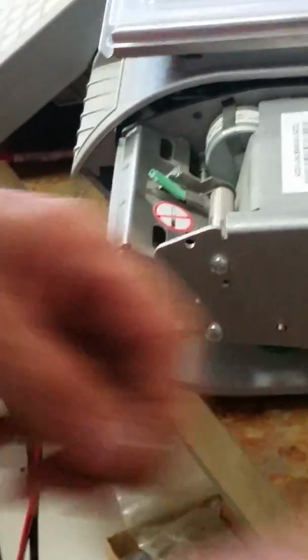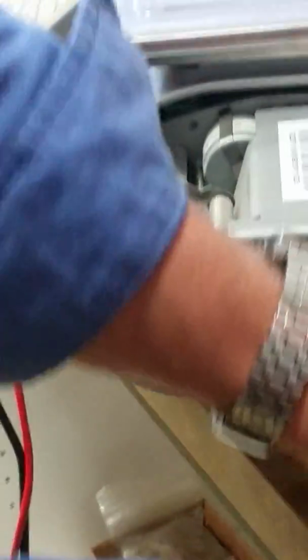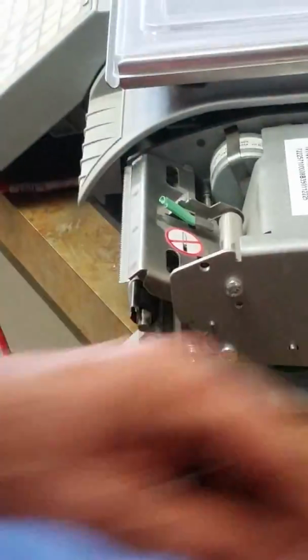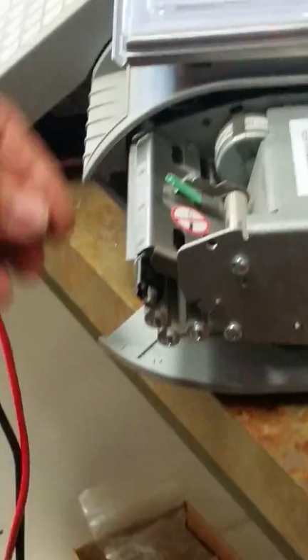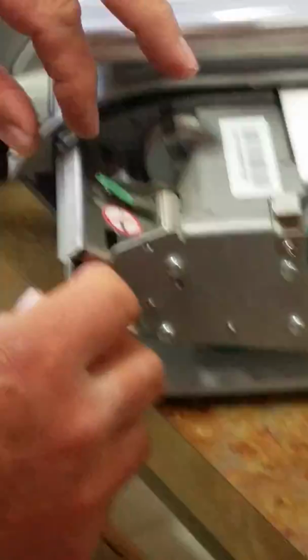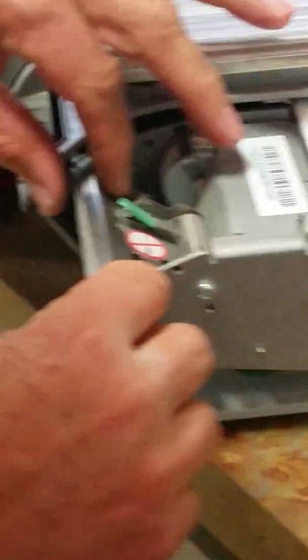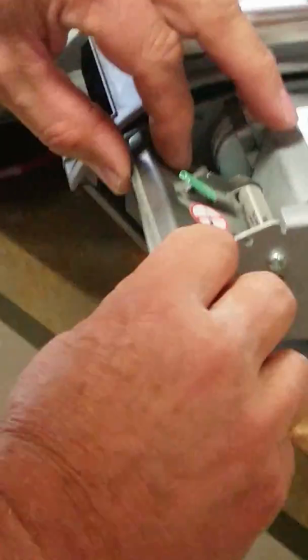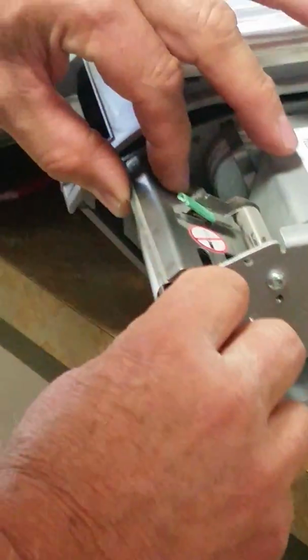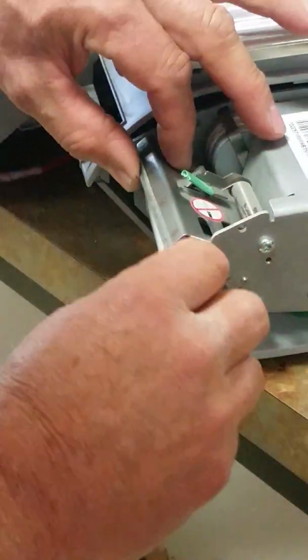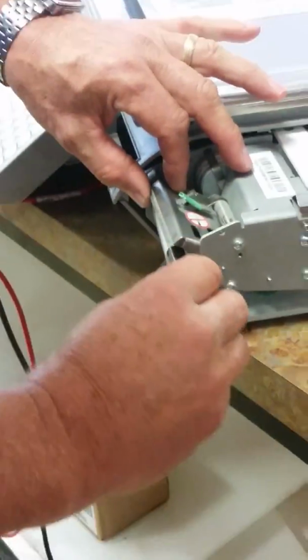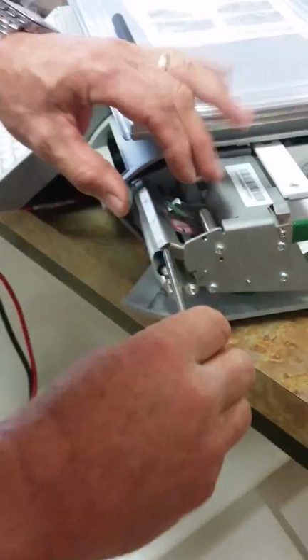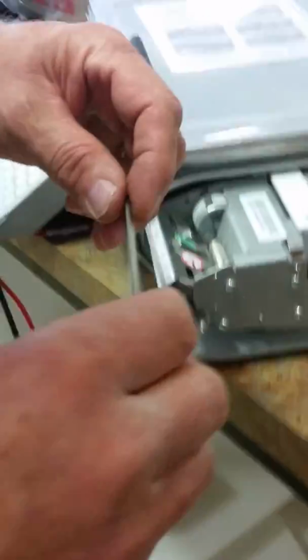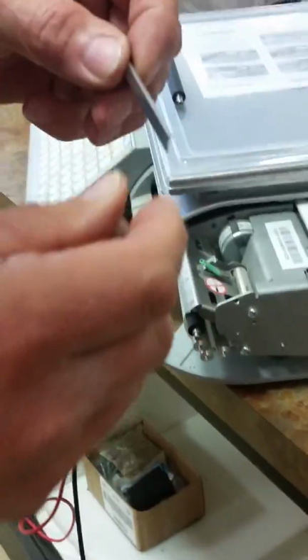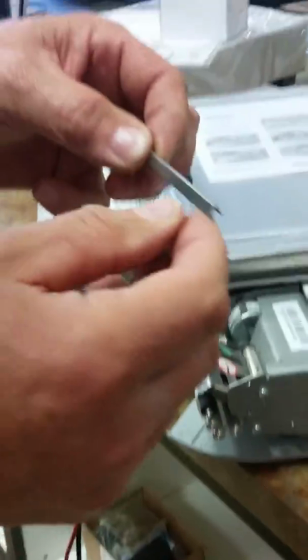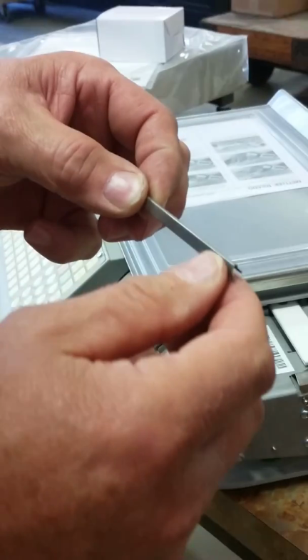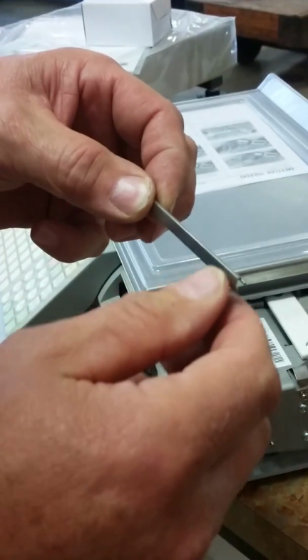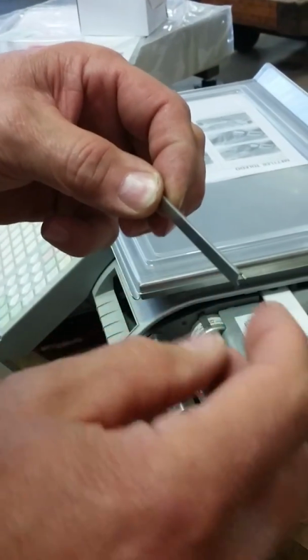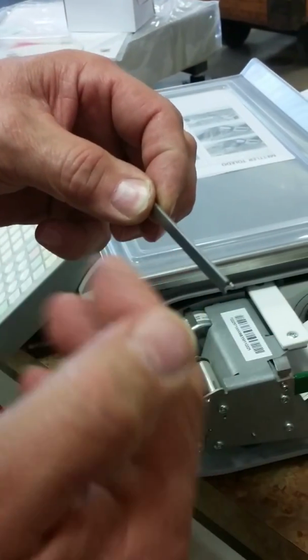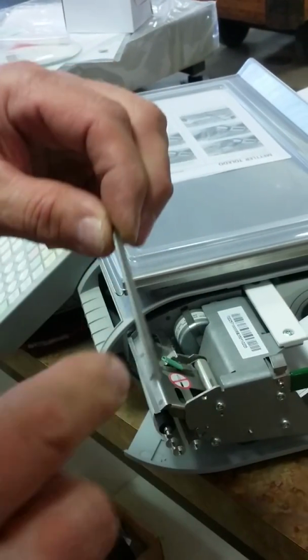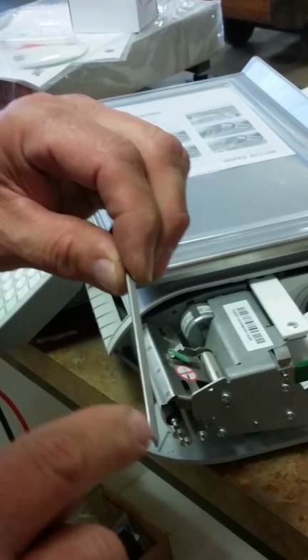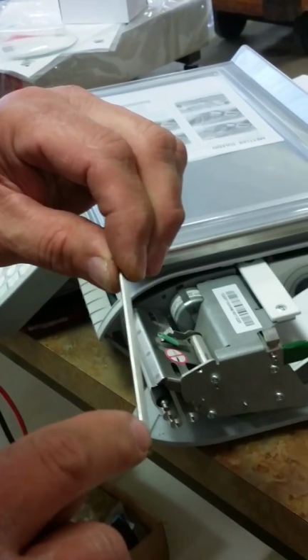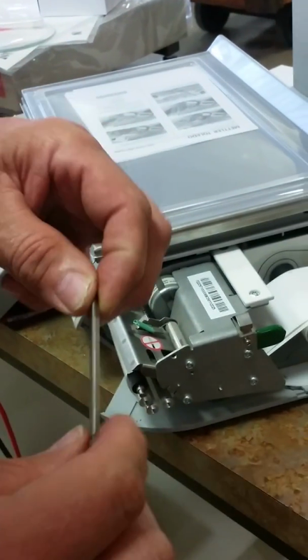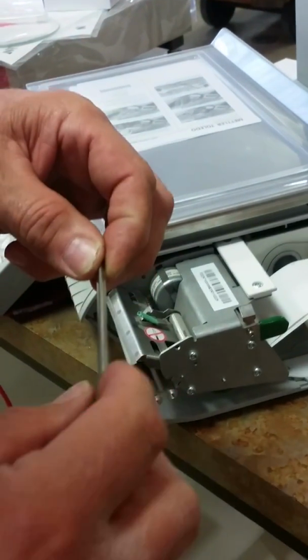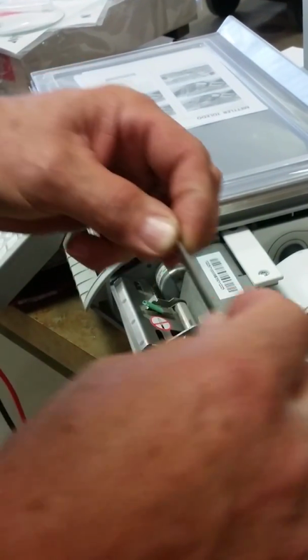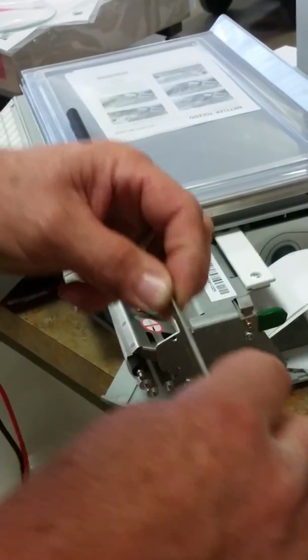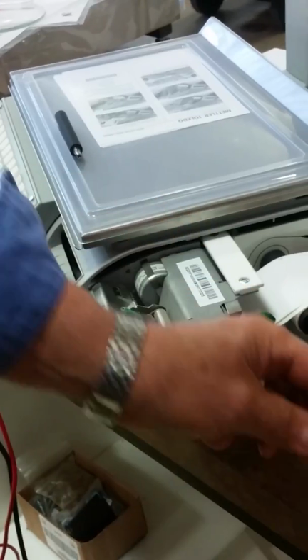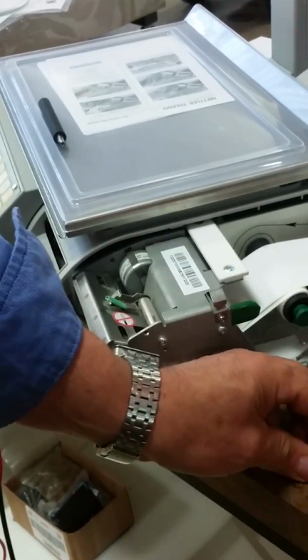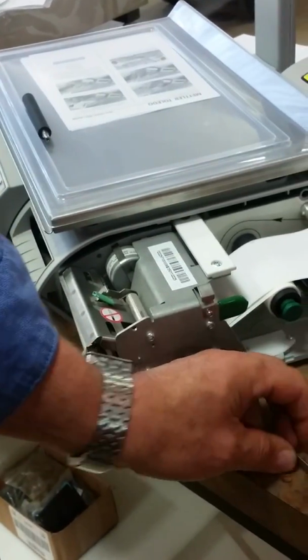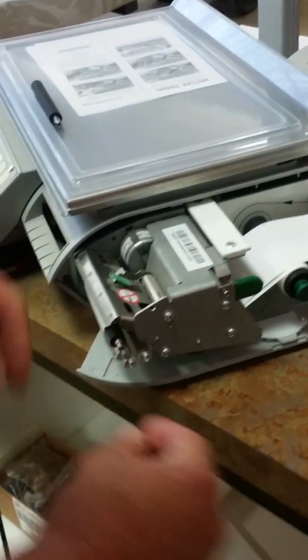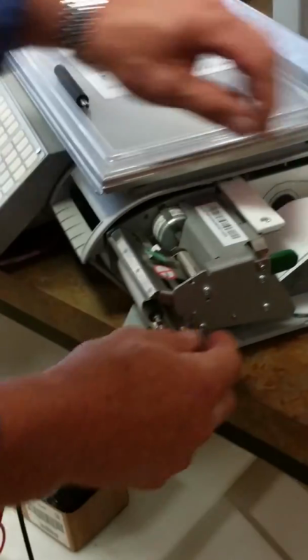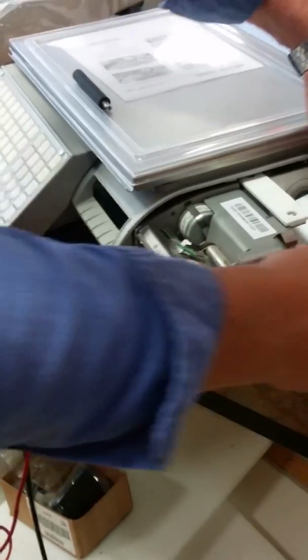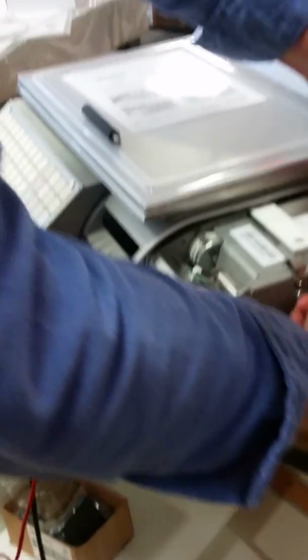We remove the bracket. Then we're going to slide out the stripper bar, but we want to note that the front long lip goes to the front. There's a longer and a short one — the short one goes to the back. So make sure you keep that orientation correct.